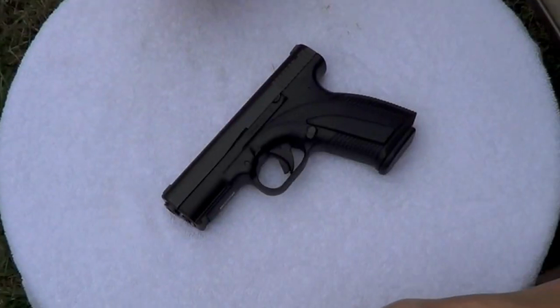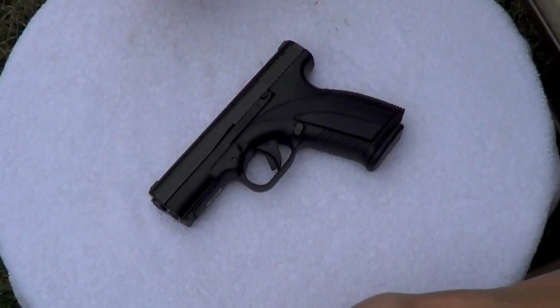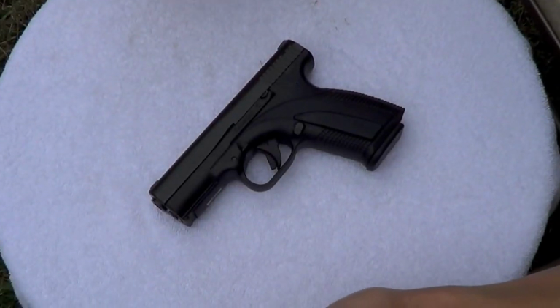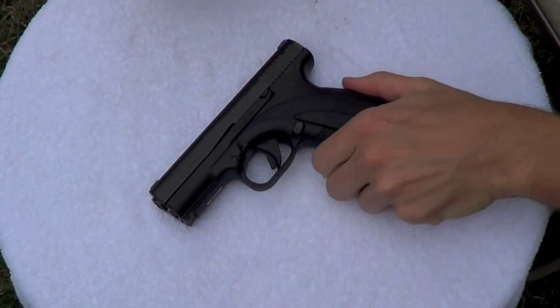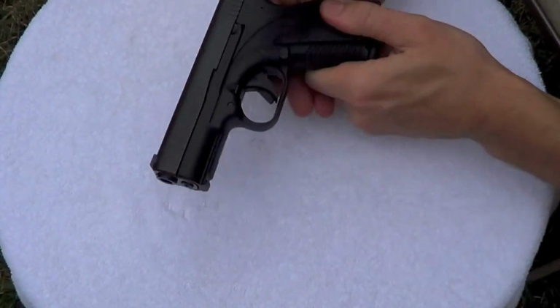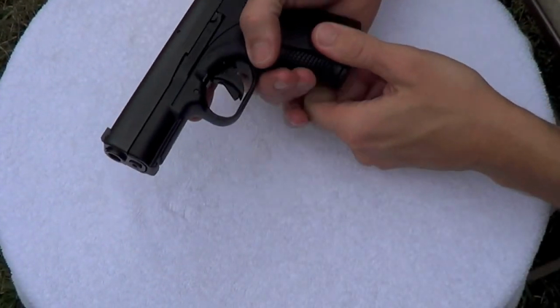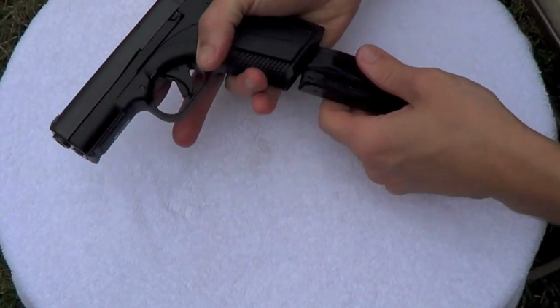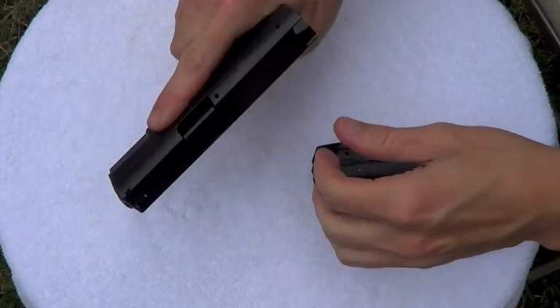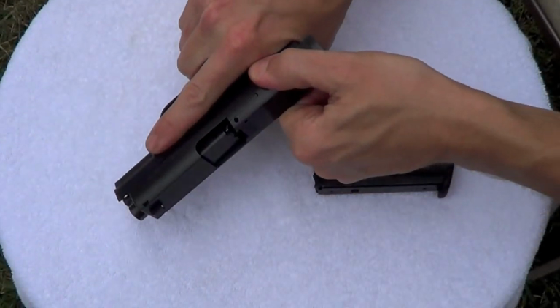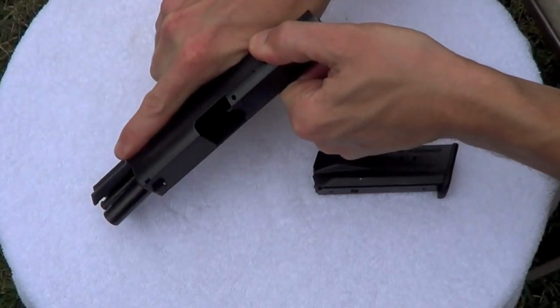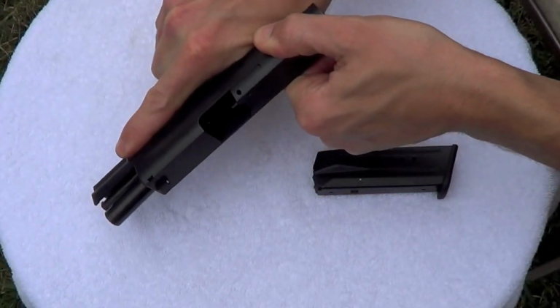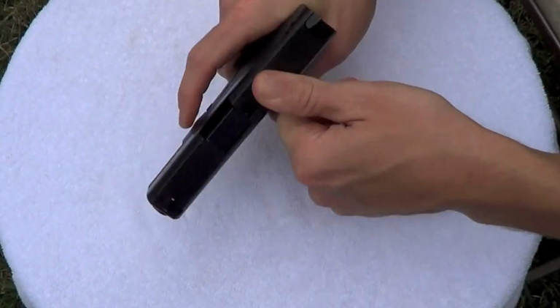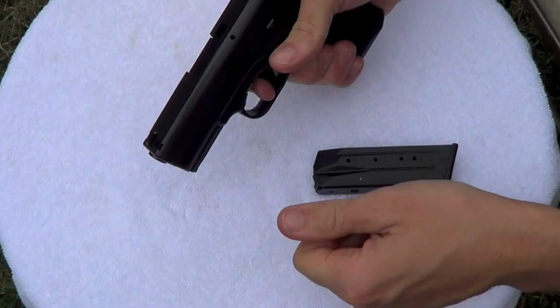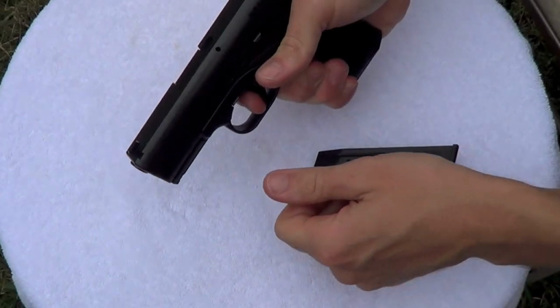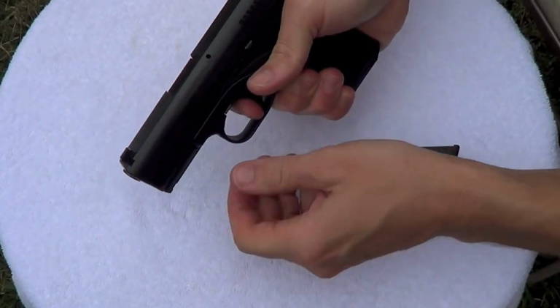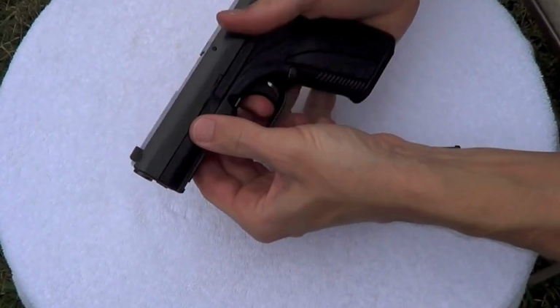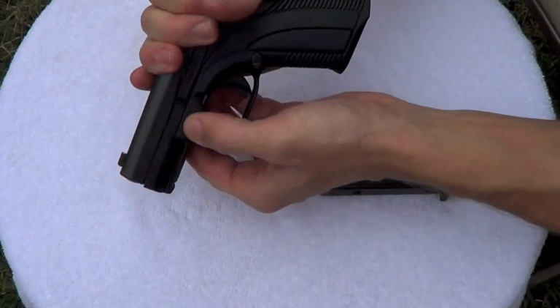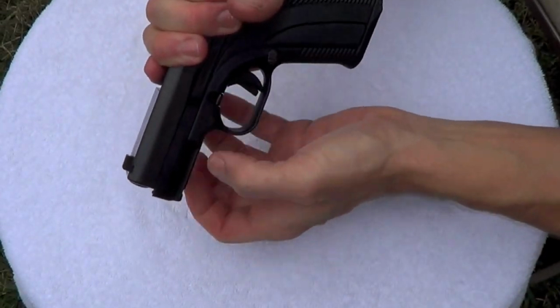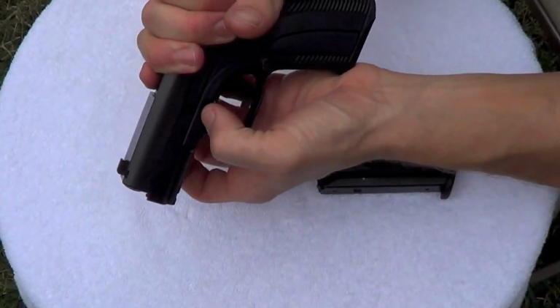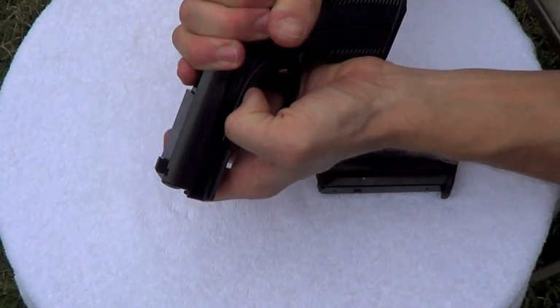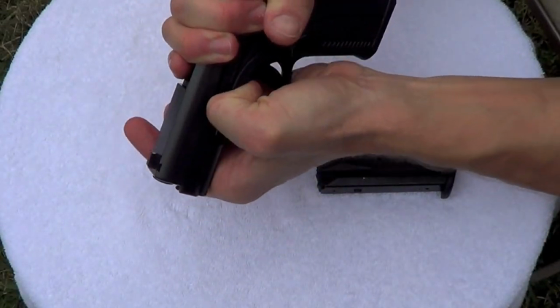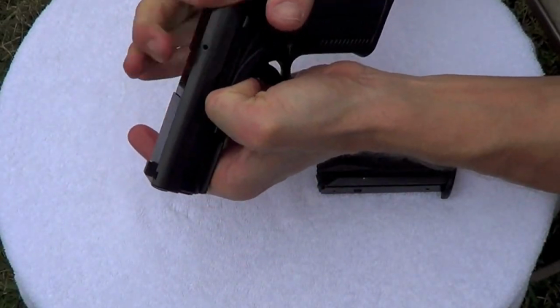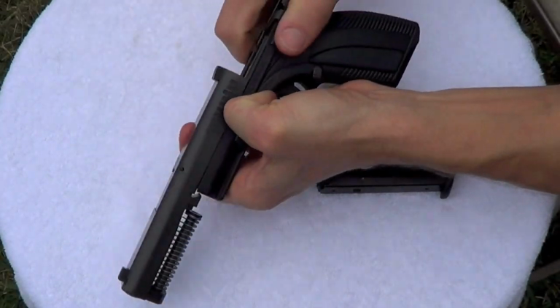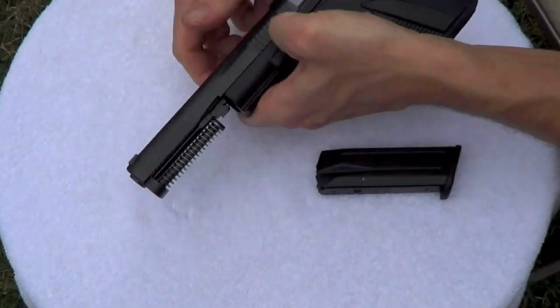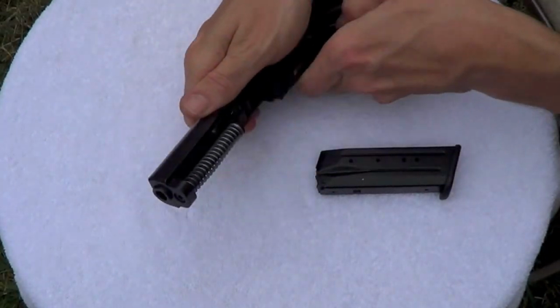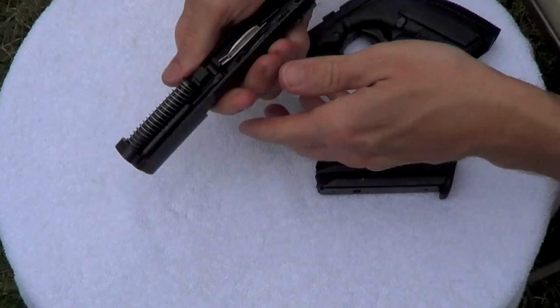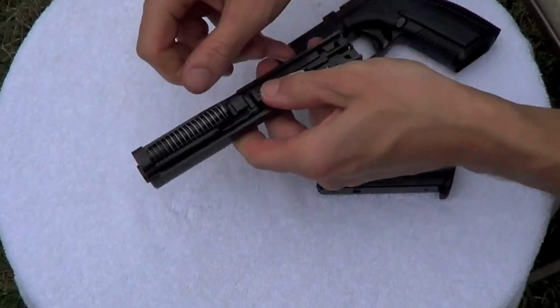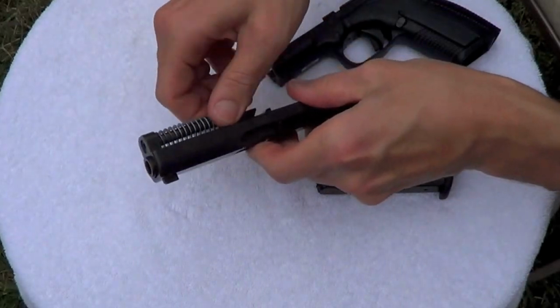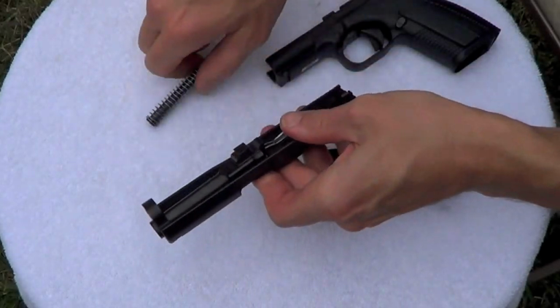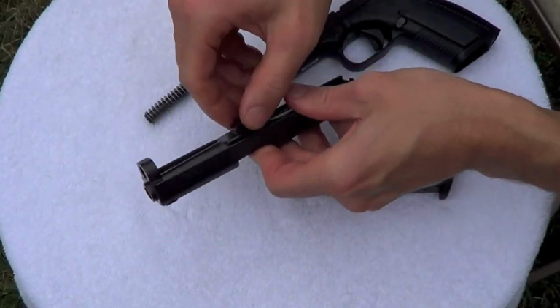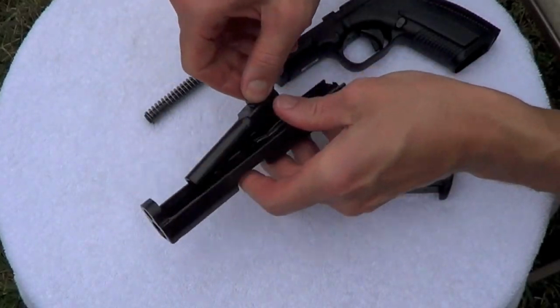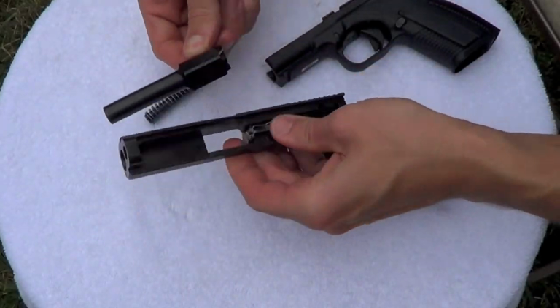I'm going to go ahead and do the tabletop here real quick. Like we always do, we say how to disassemble the gun. You make sure it's empty. Verify the chamber is empty. Point in the safe direction. Pull the trigger. Pull back slightly on the slide. Pull down on the tabs, just like you would a Glock pistol. Slide comes off. Remove it.